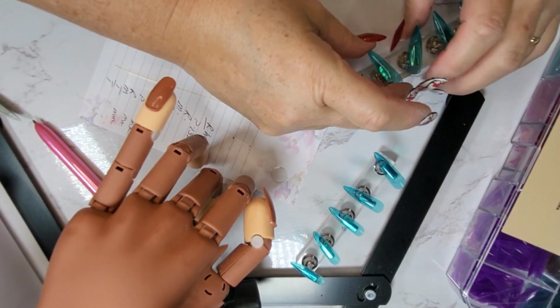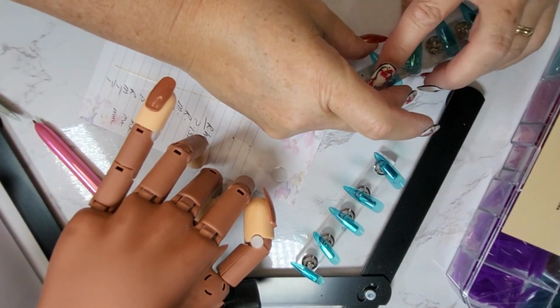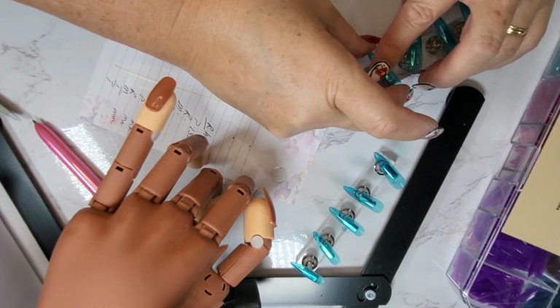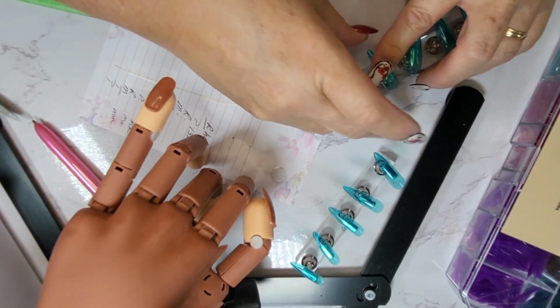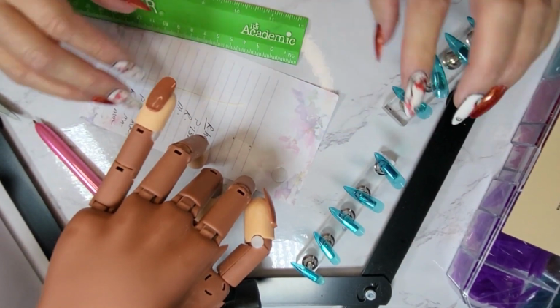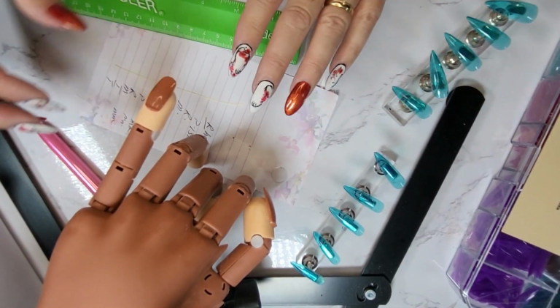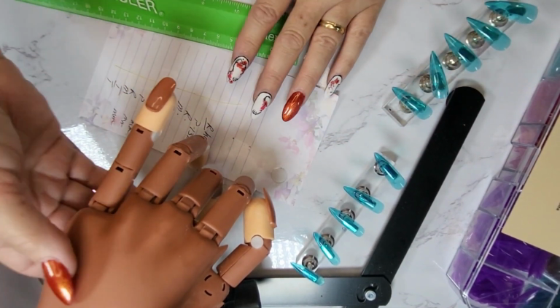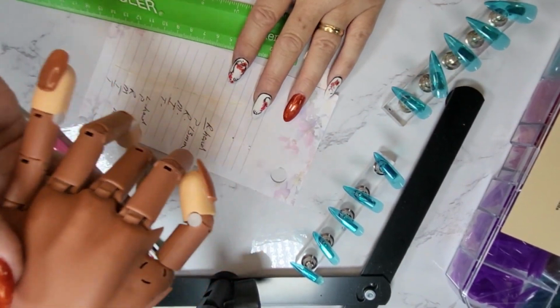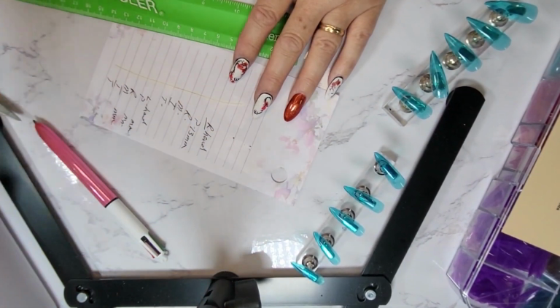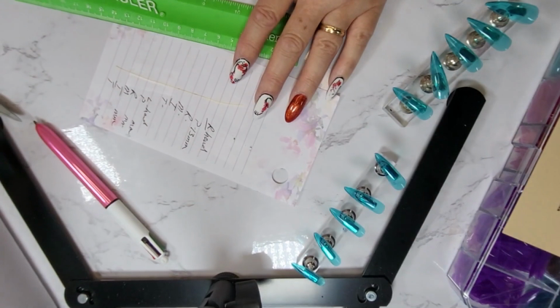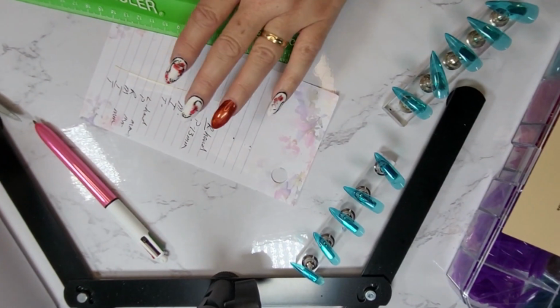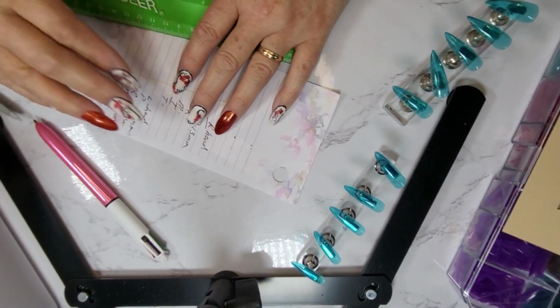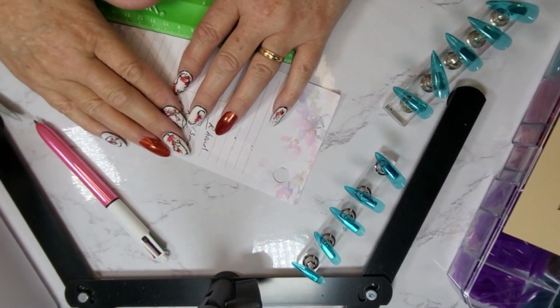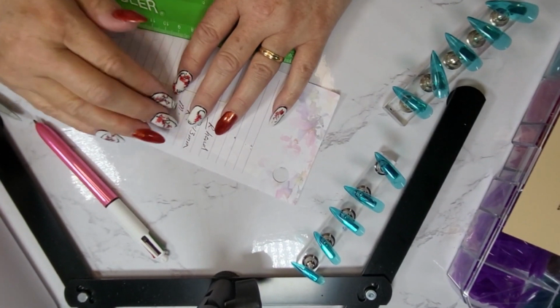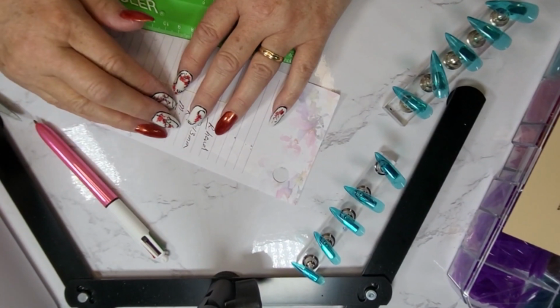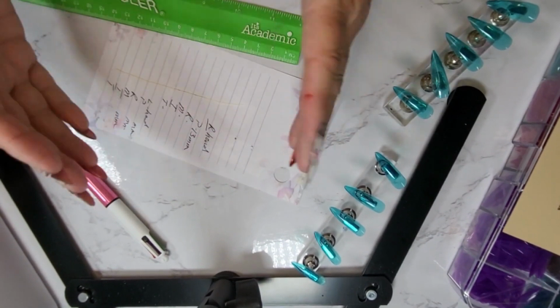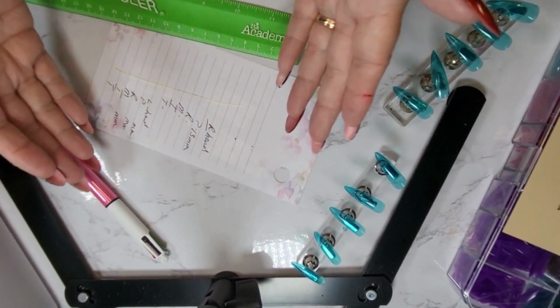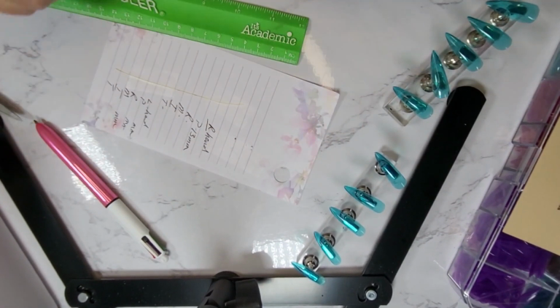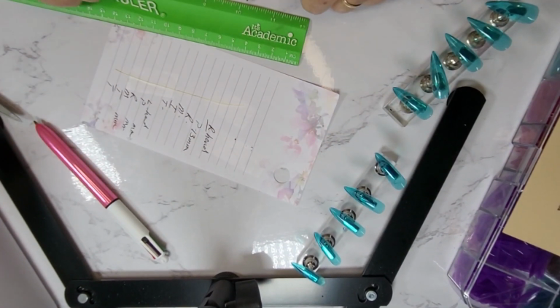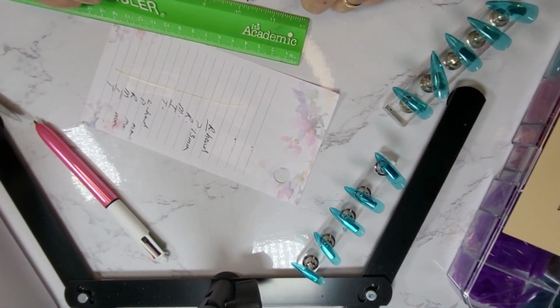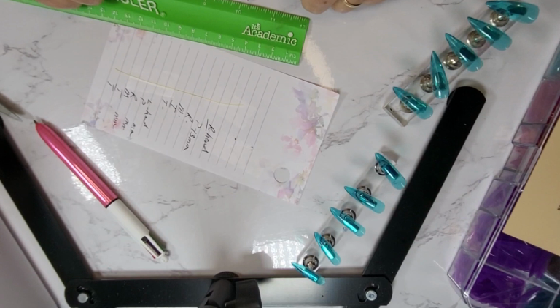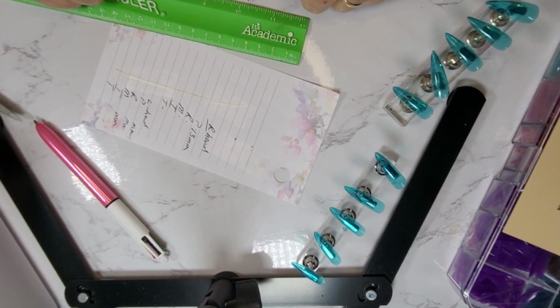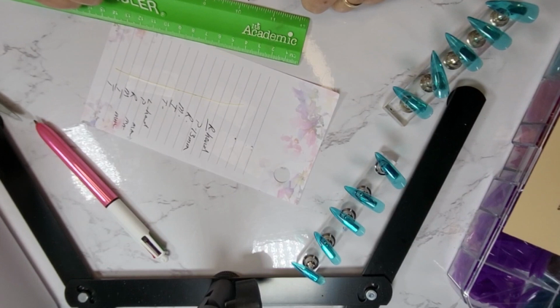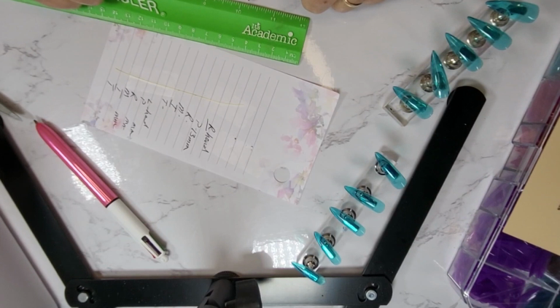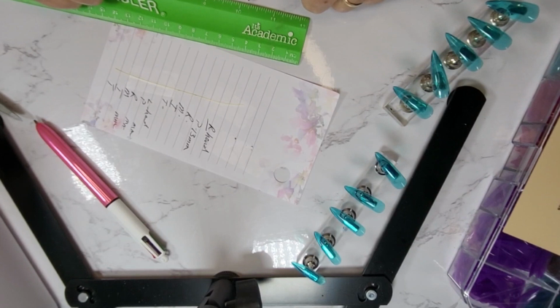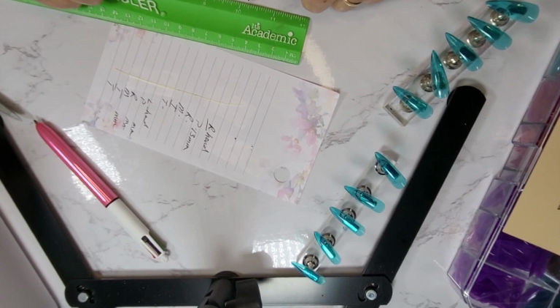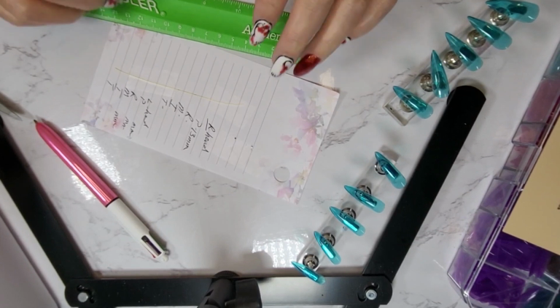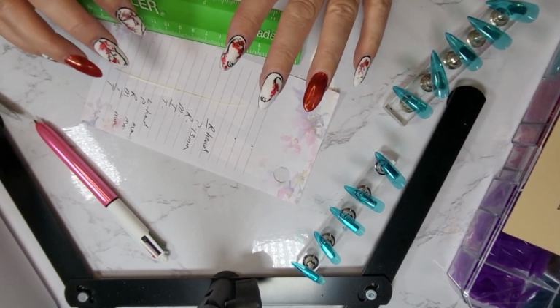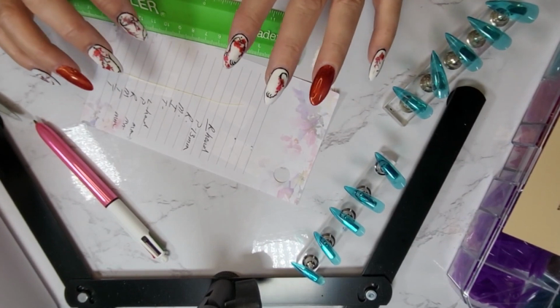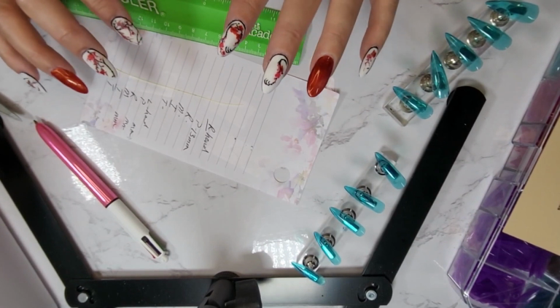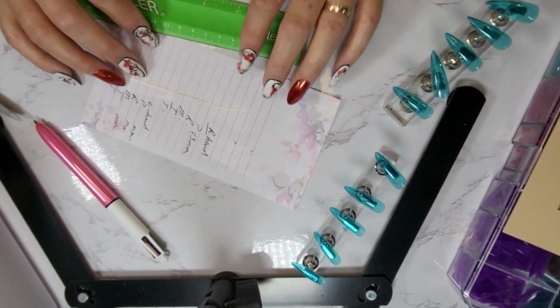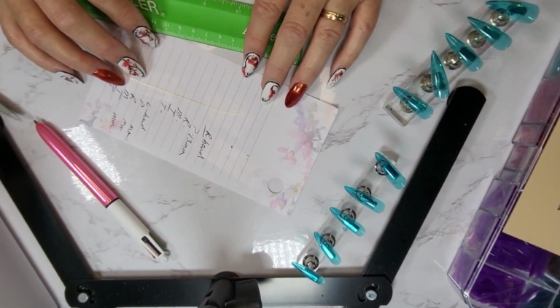You would input all your millimeter measurements into the order information, and we would translate those into the size and know exactly what nails to send you. All right, well thank you all very much for joining us today.